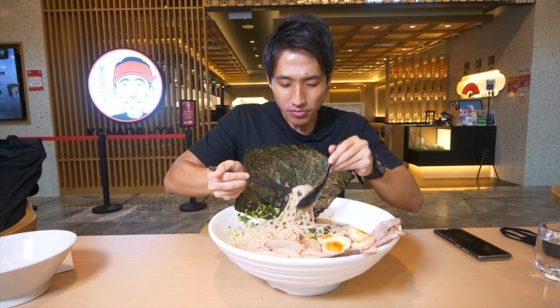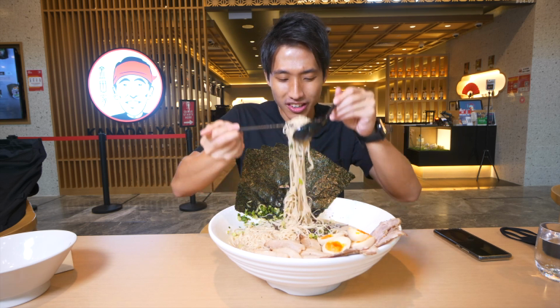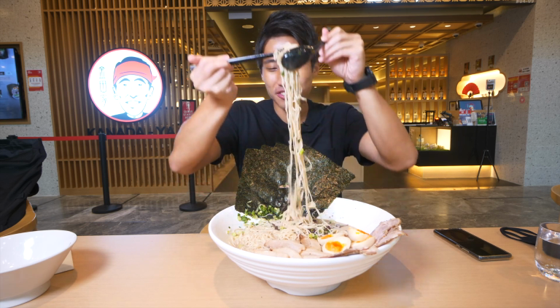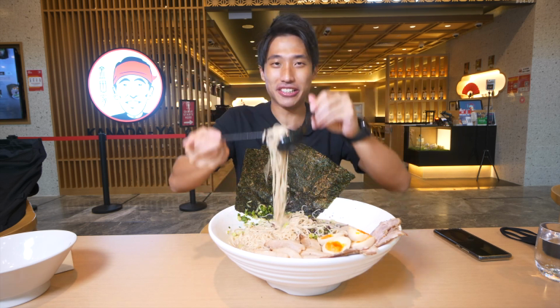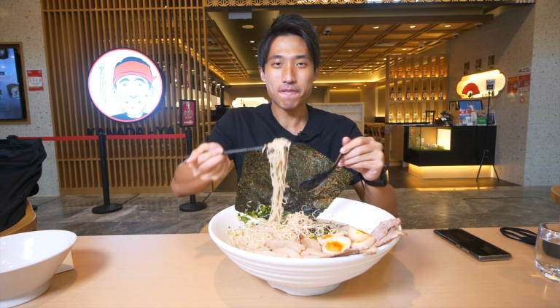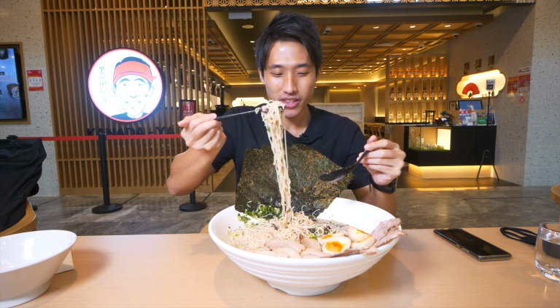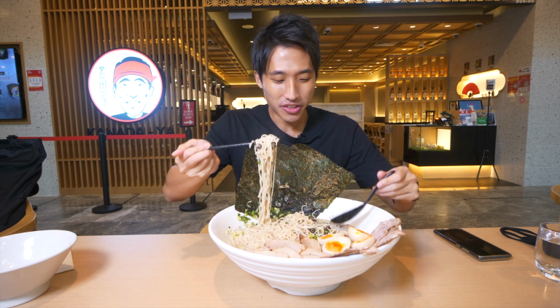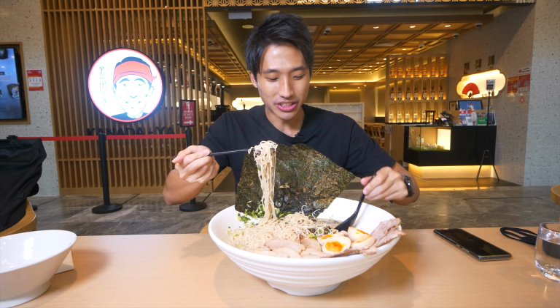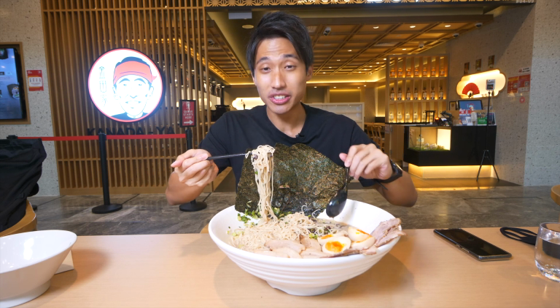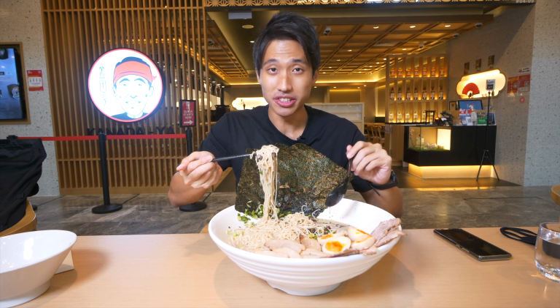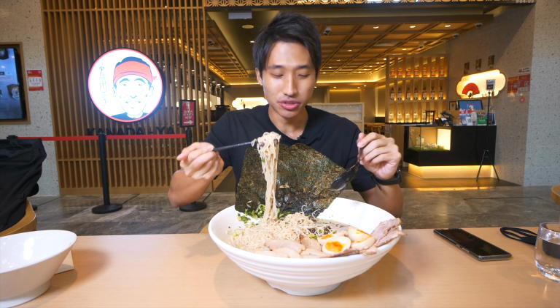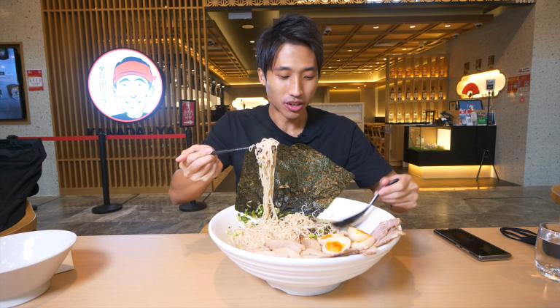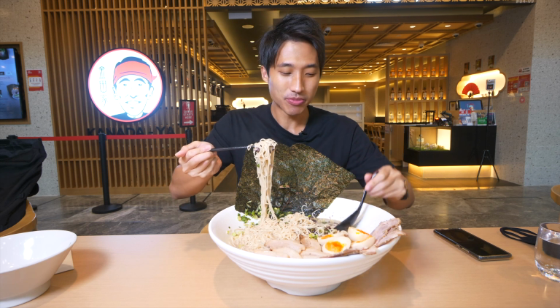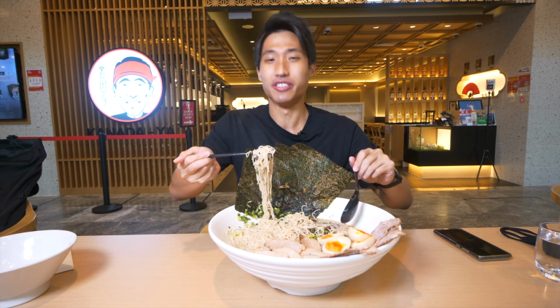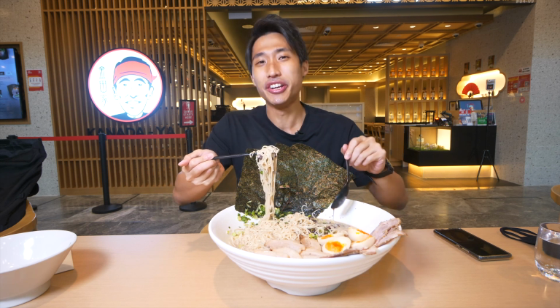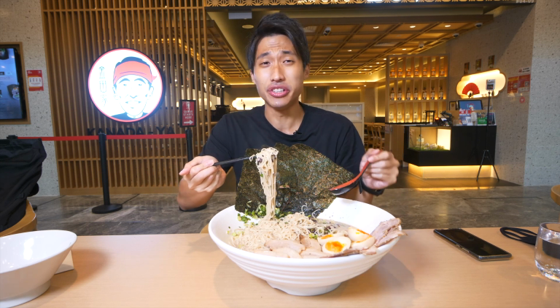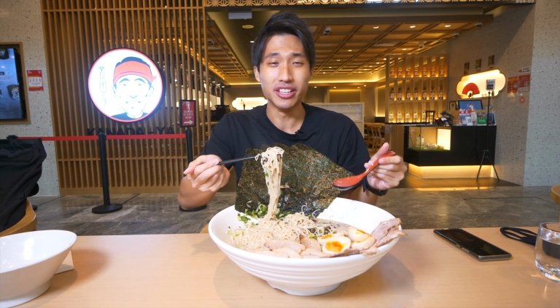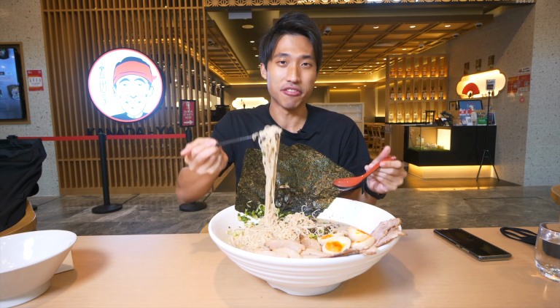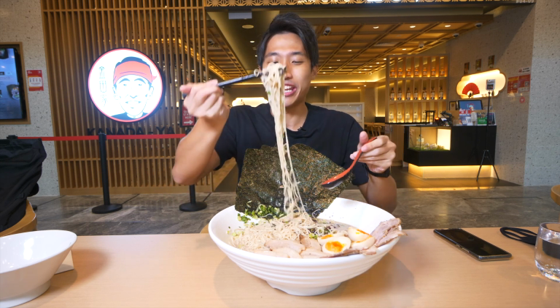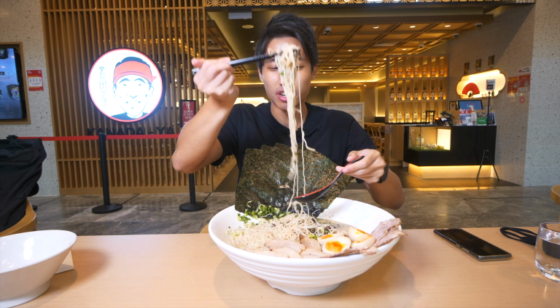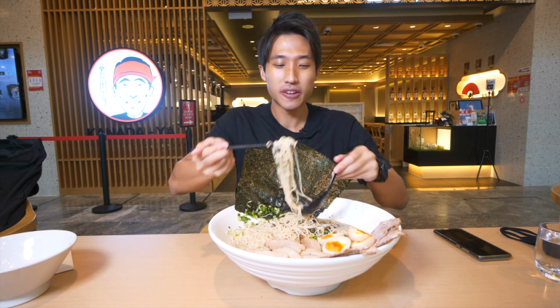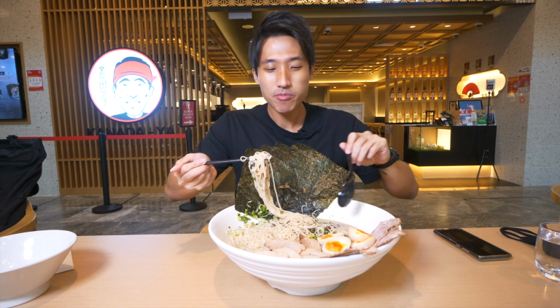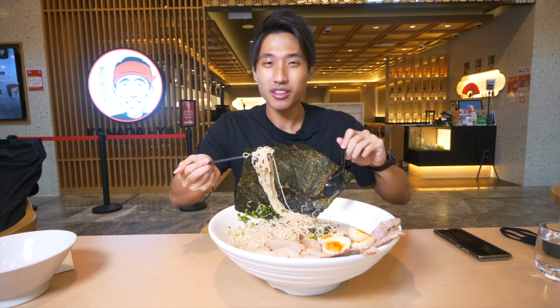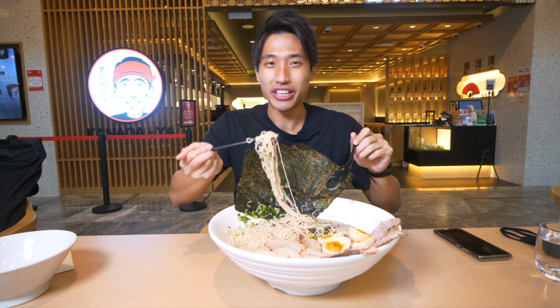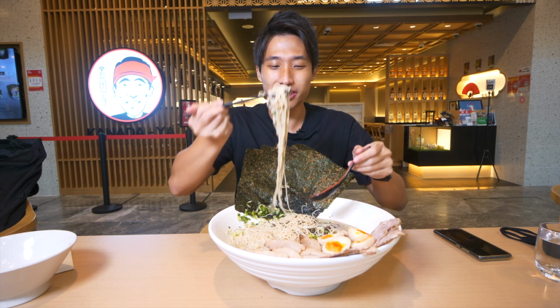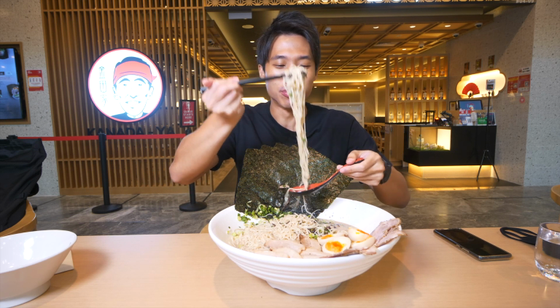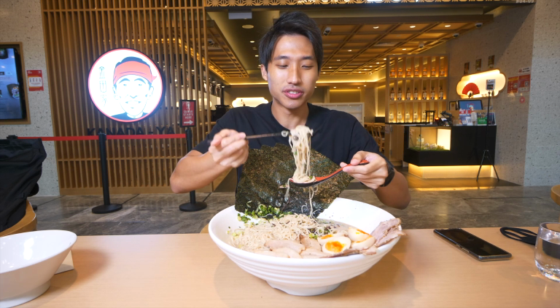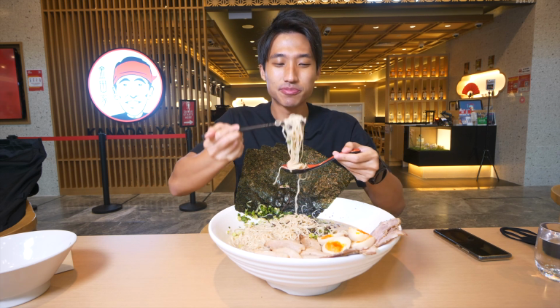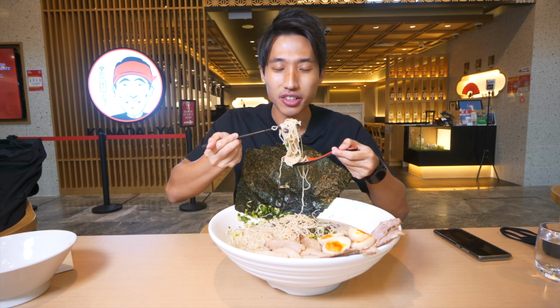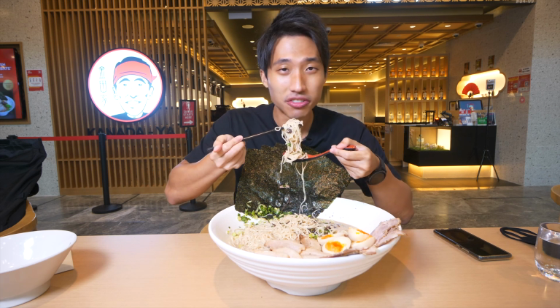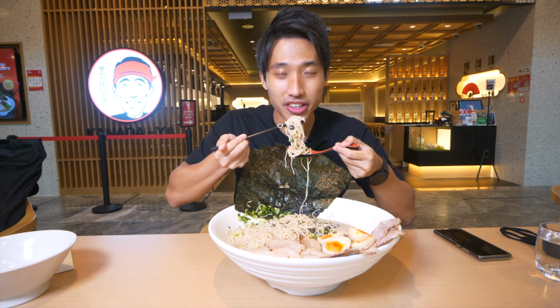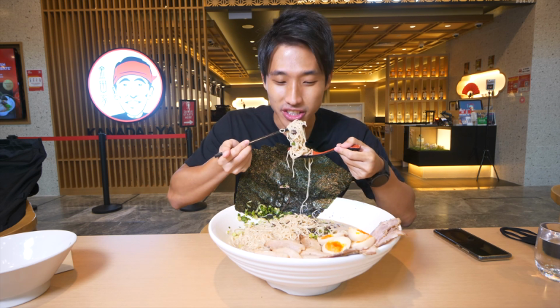I like the fact that even though it's a tonkatsu broth - which is a very creamy, fatty broth - I'm not getting sick of the broth. It goes down very easily.